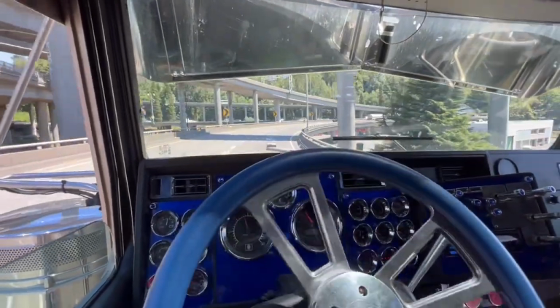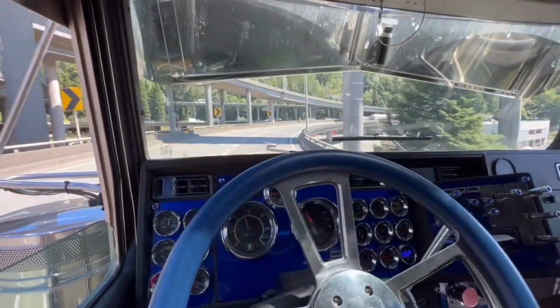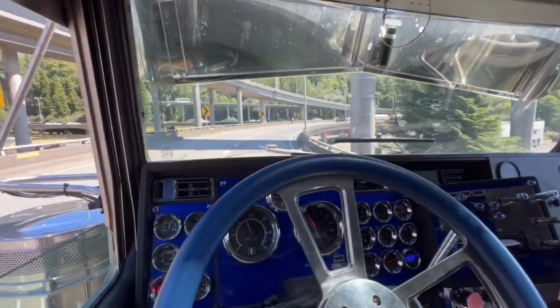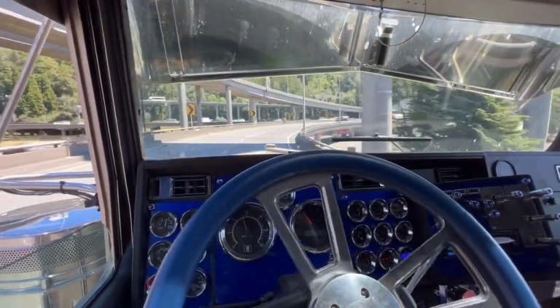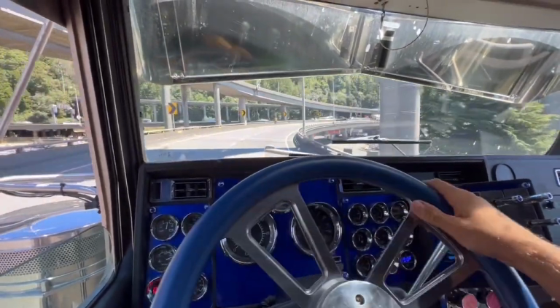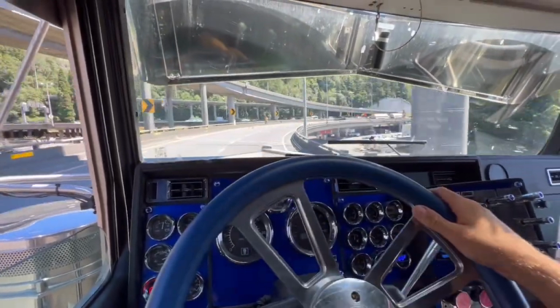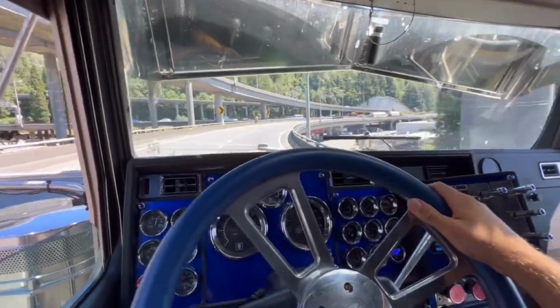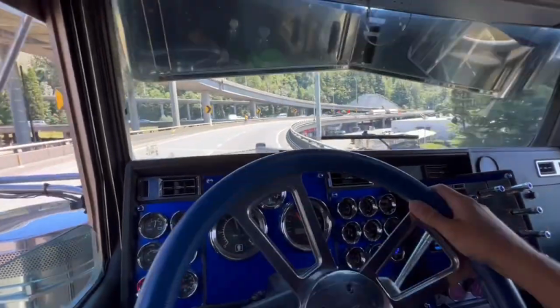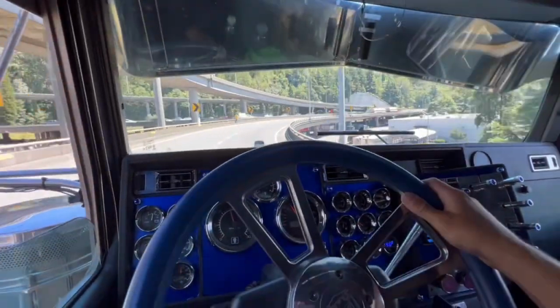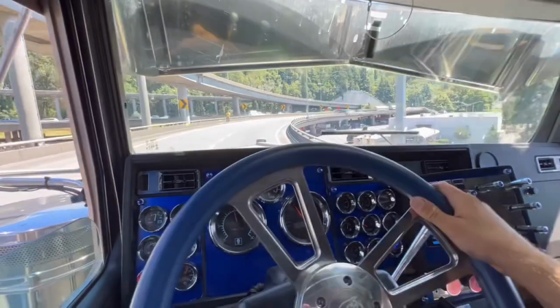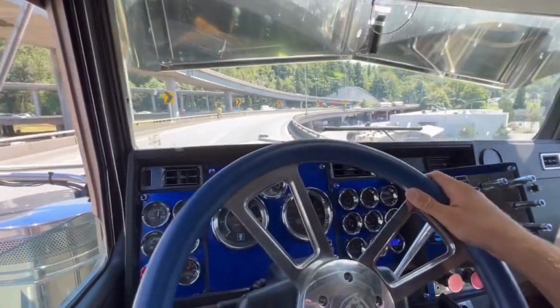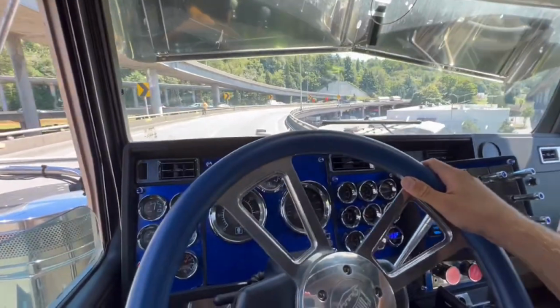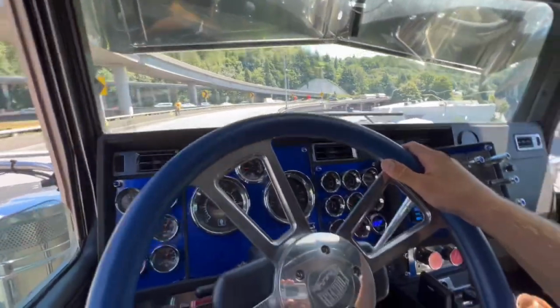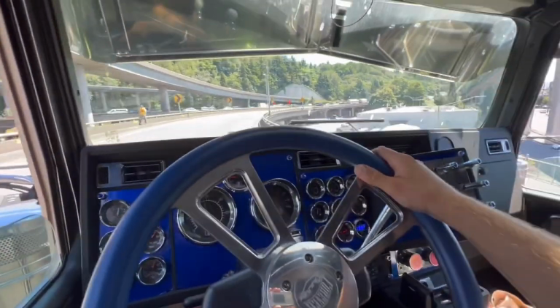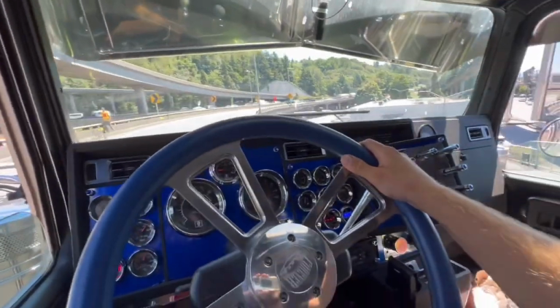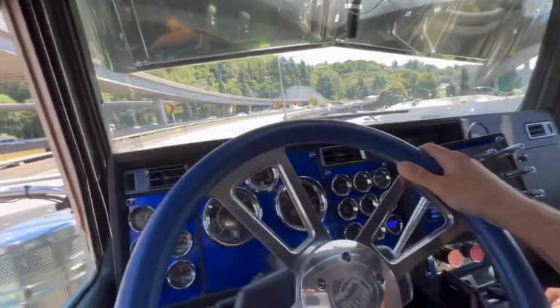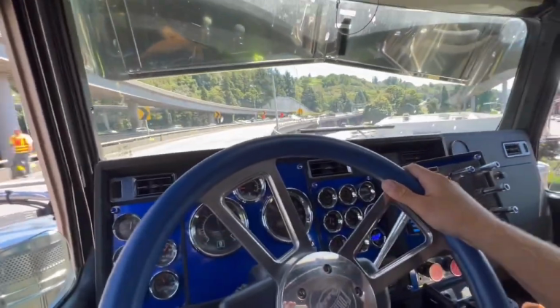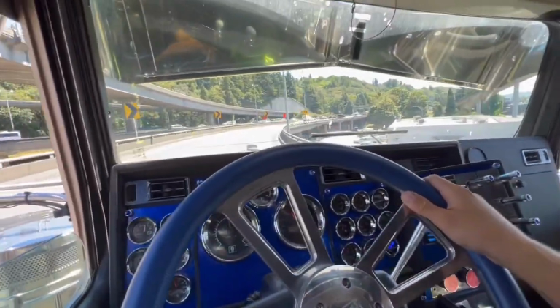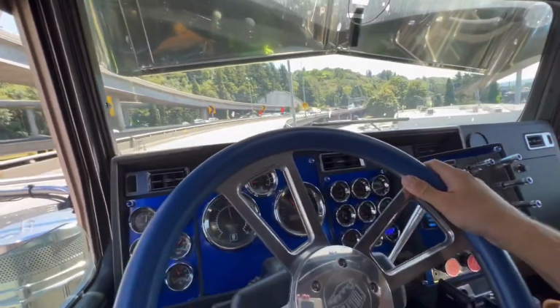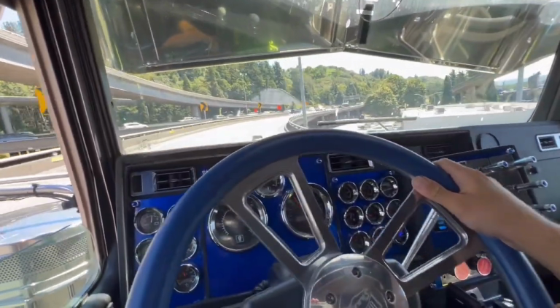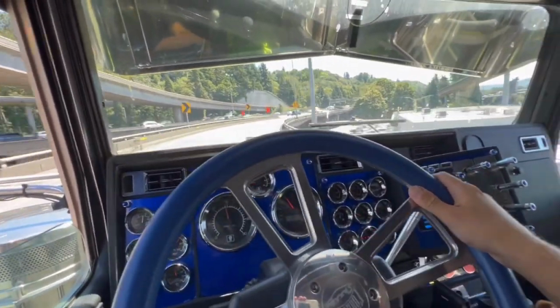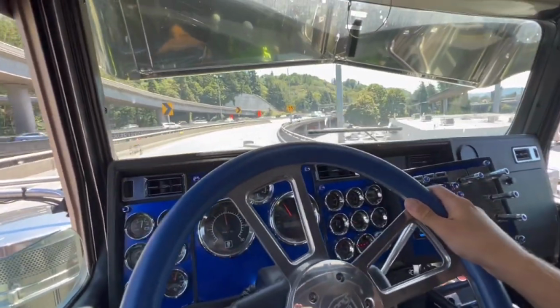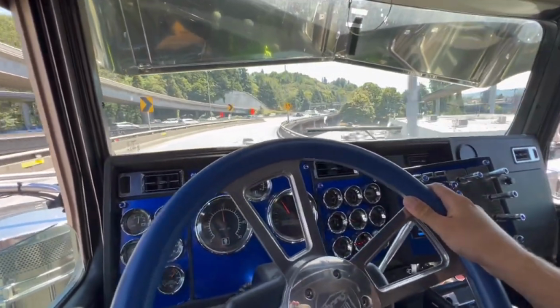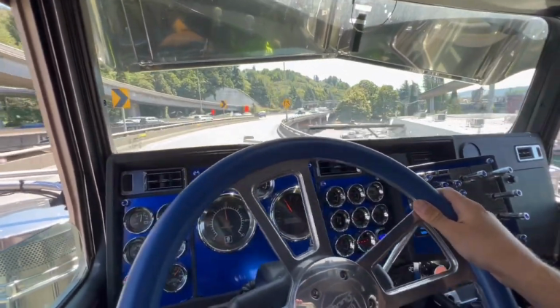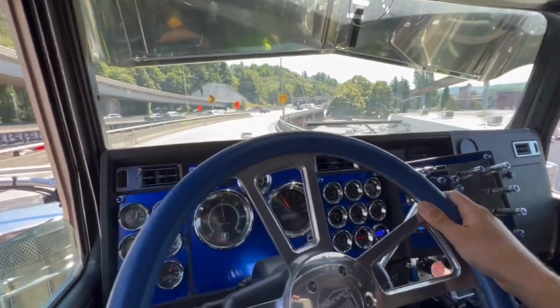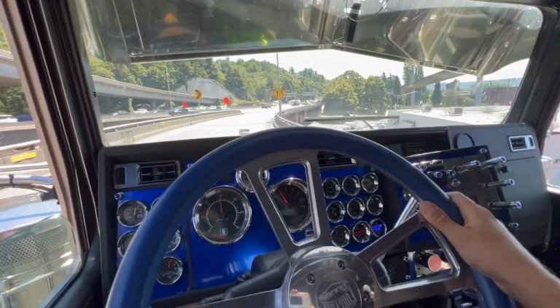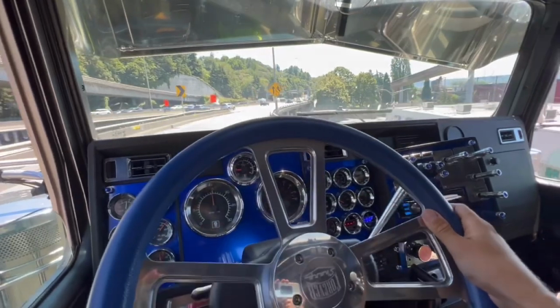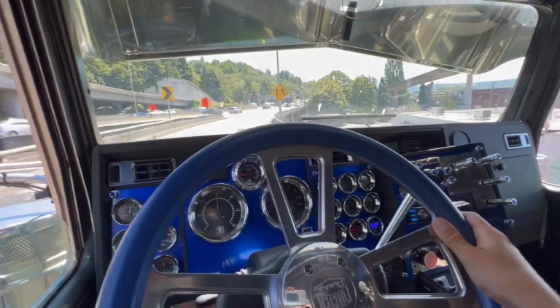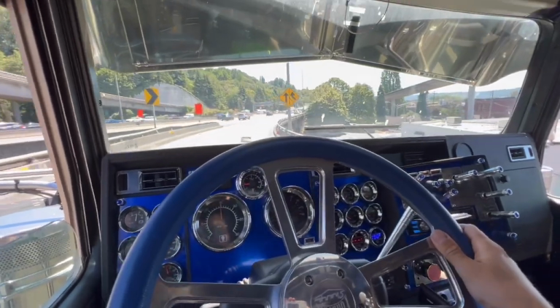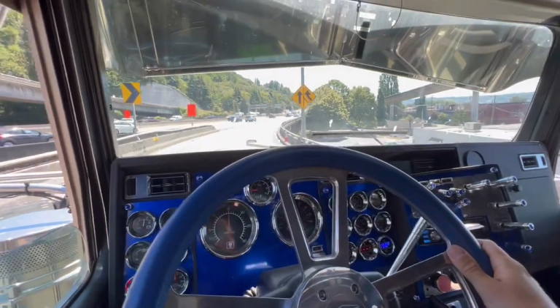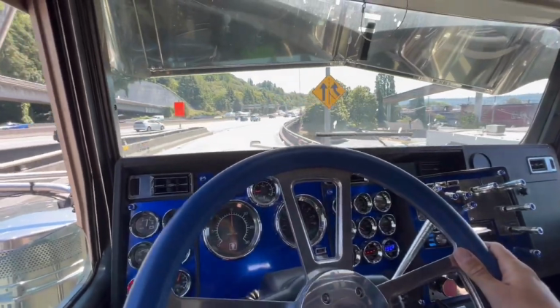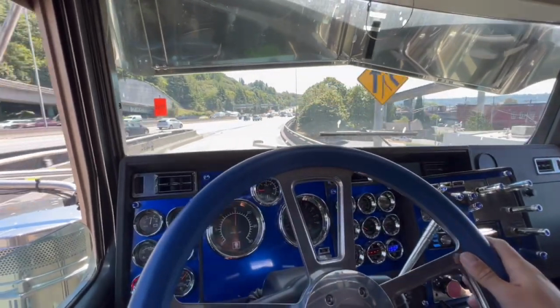I rarely listen to music in this thing, mostly because of how loud the cat is. I set off at least one car alarm a day.